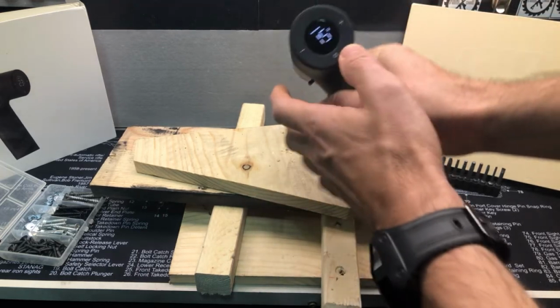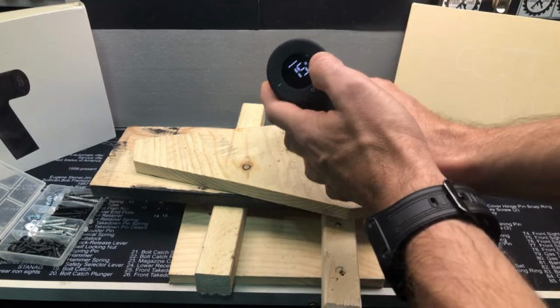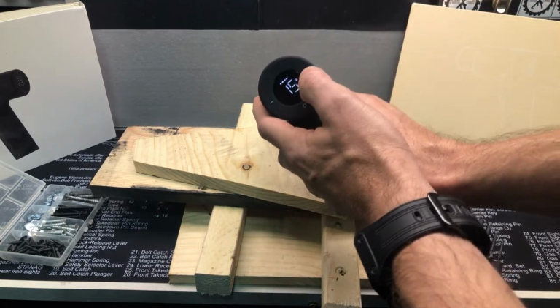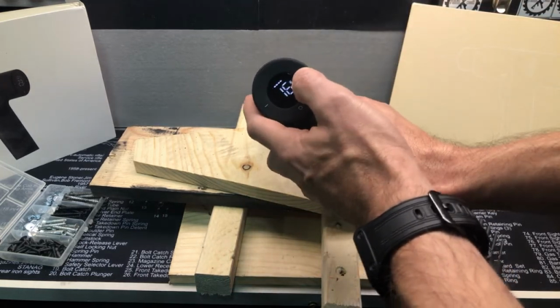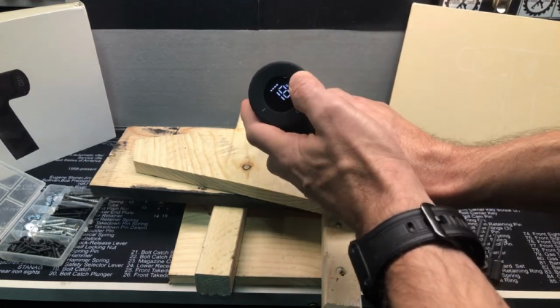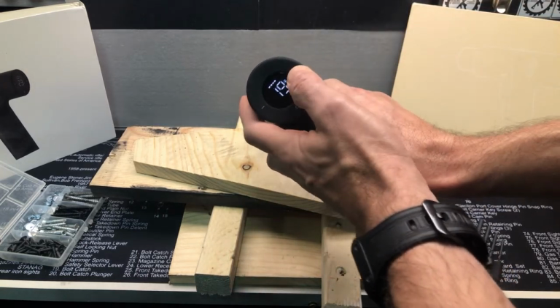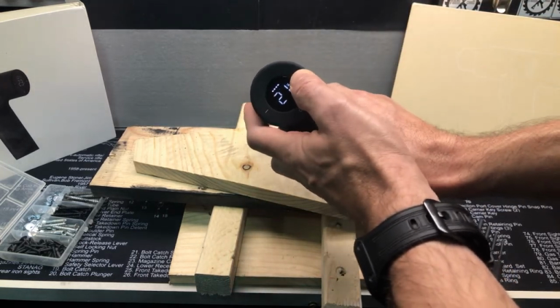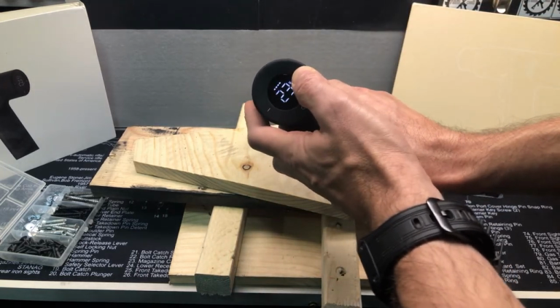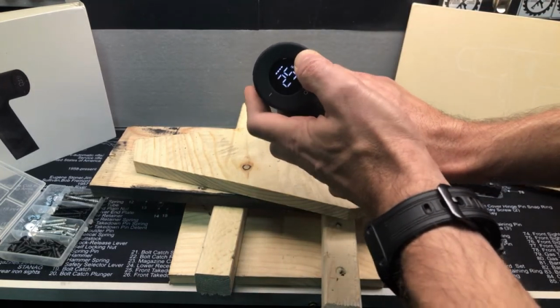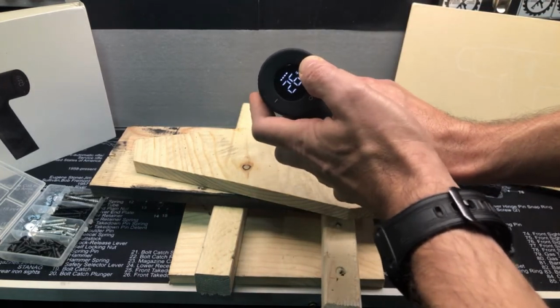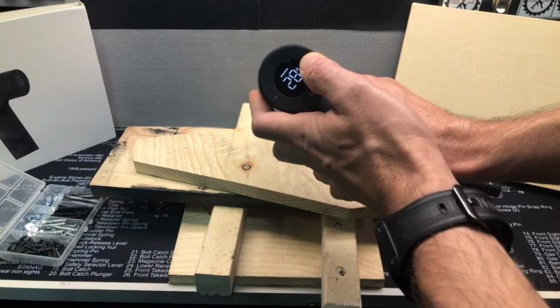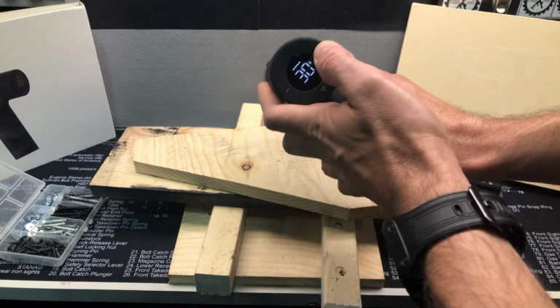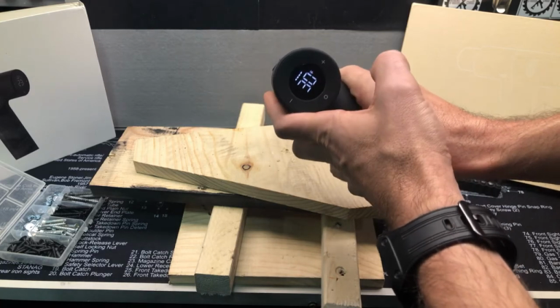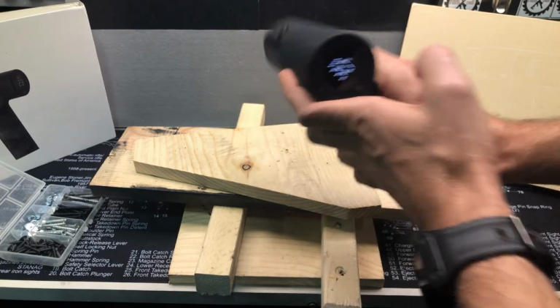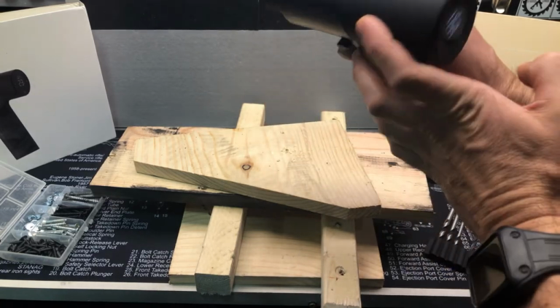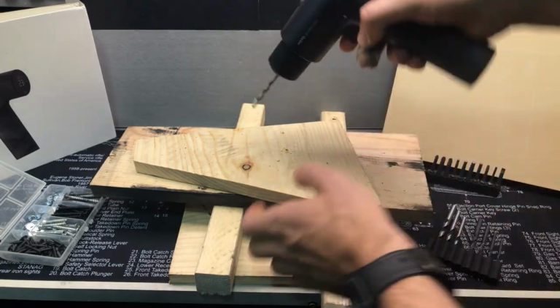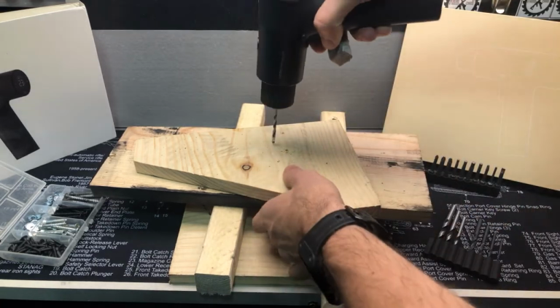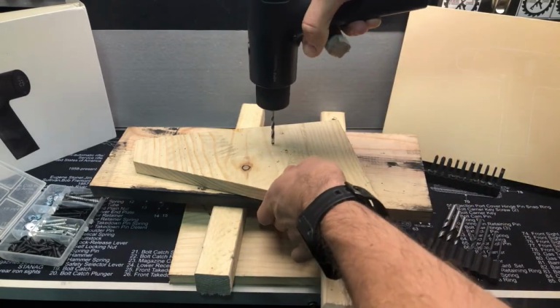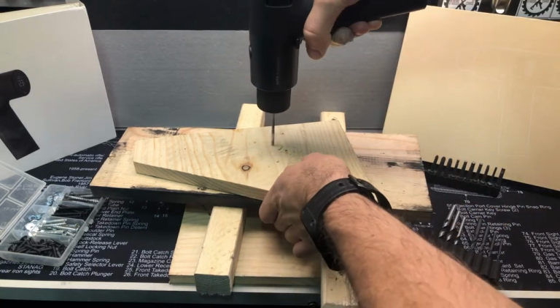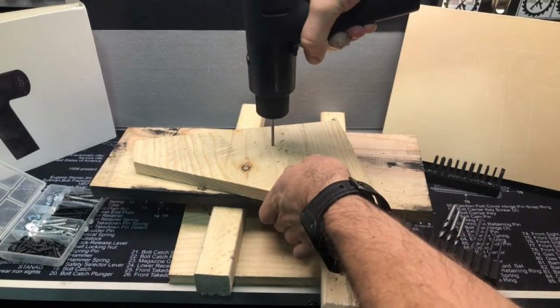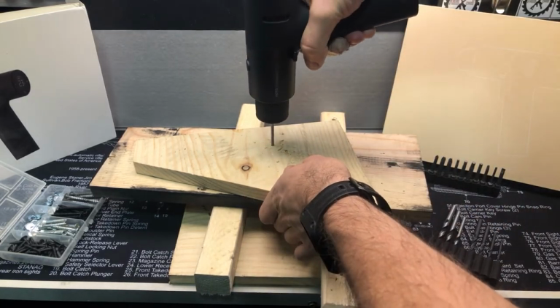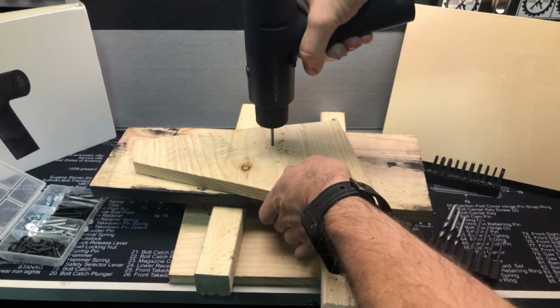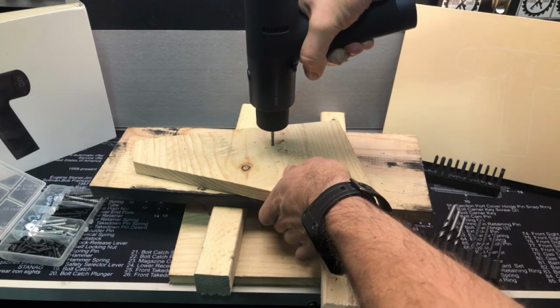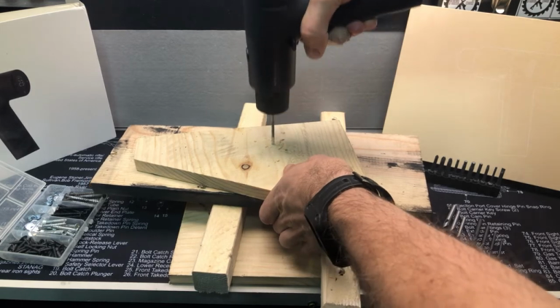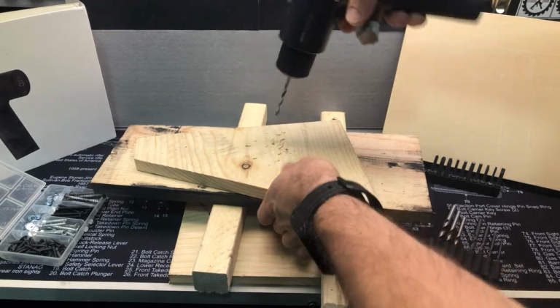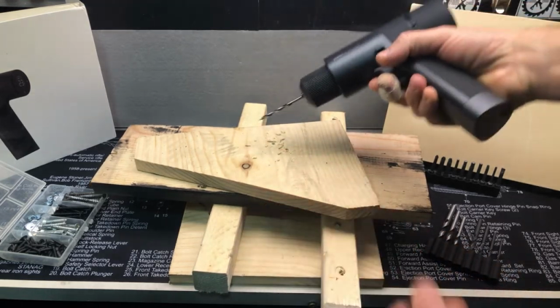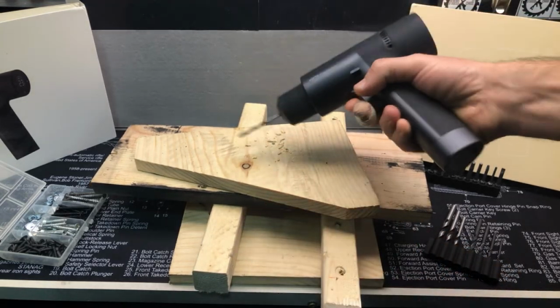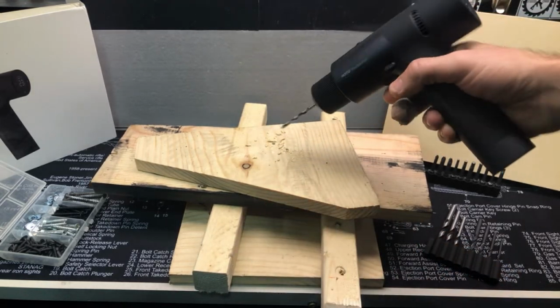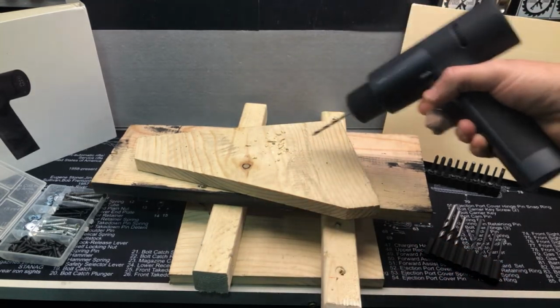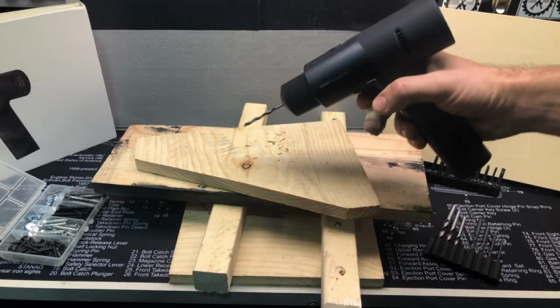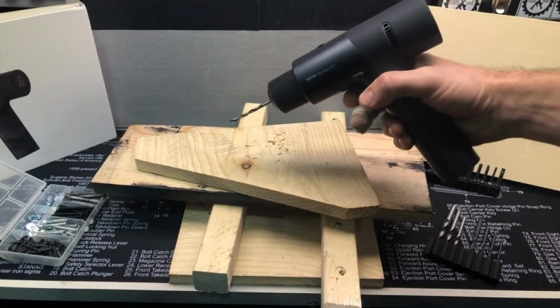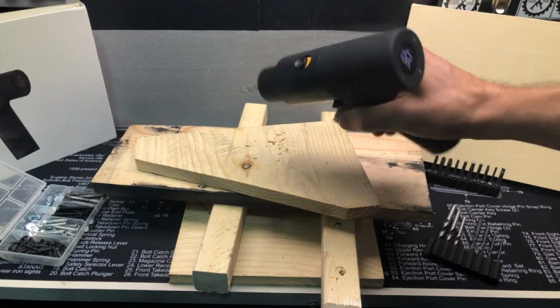So that was at 15. Let's crank it up all the way to 30 and see how that differs. There was a difference — it was easier to go in at 30, obviously.